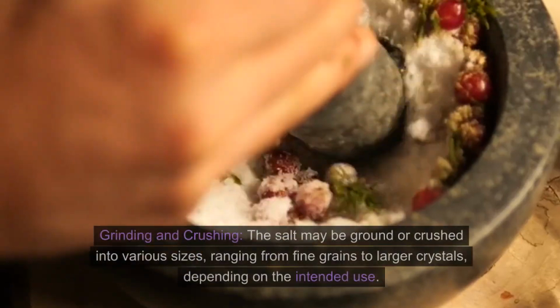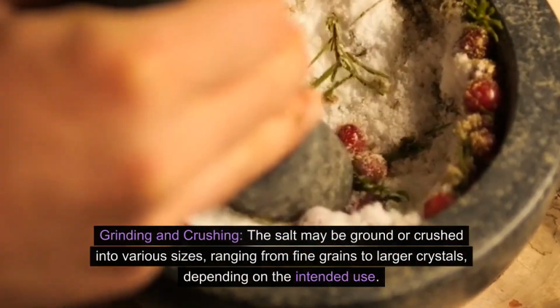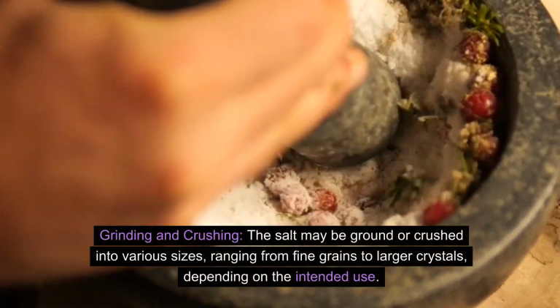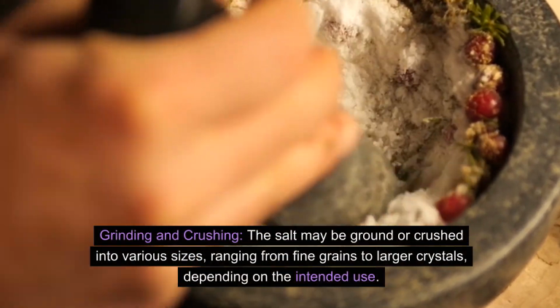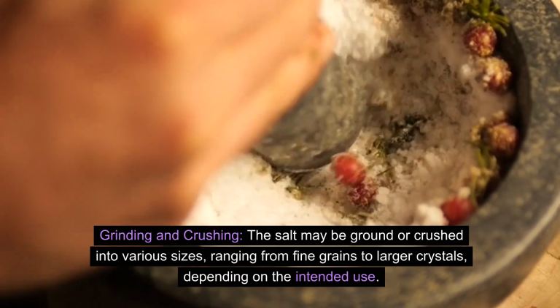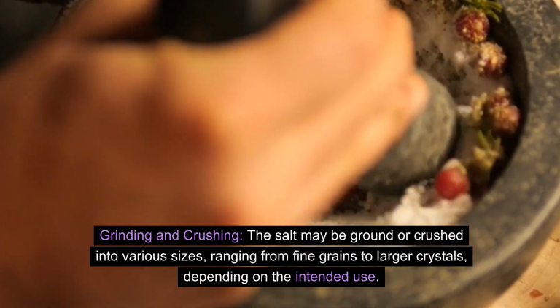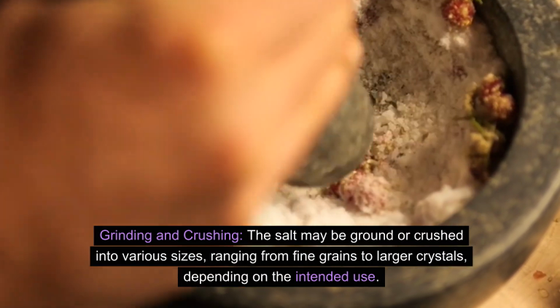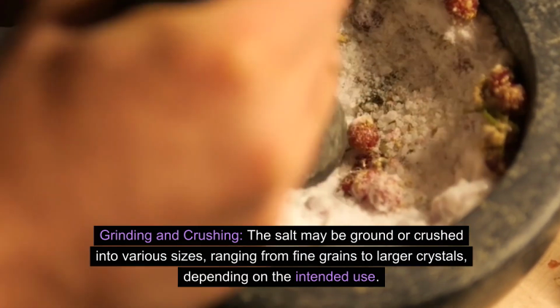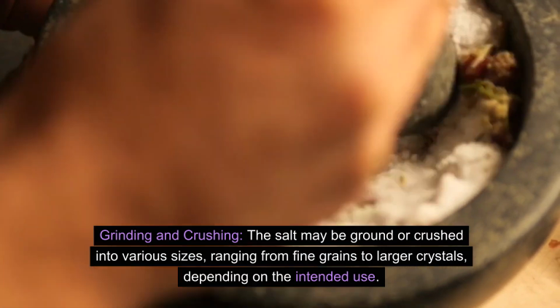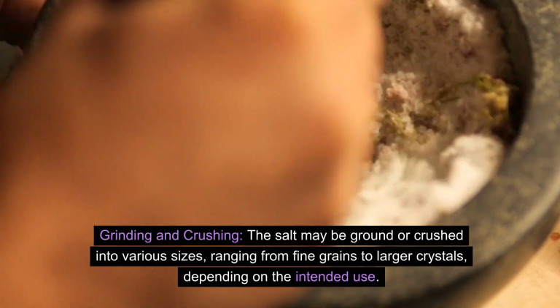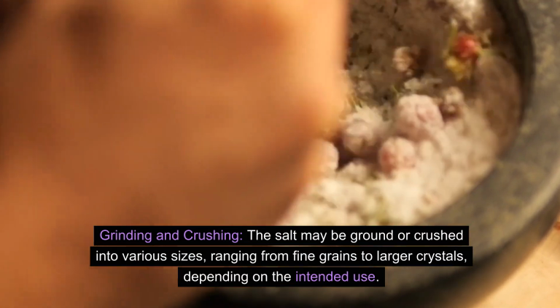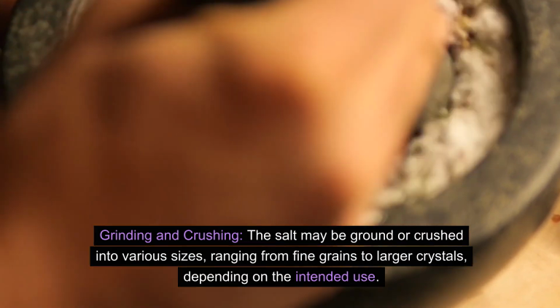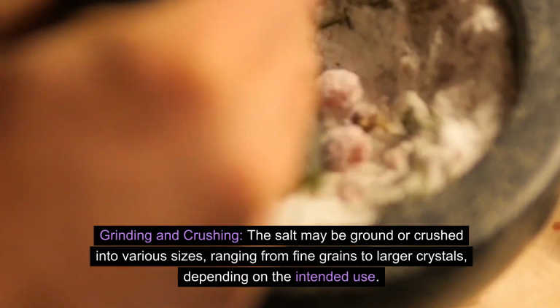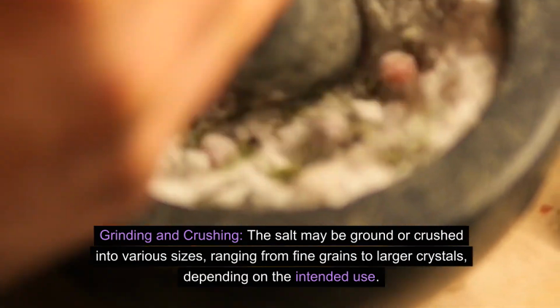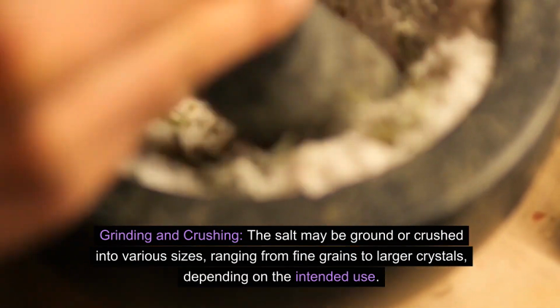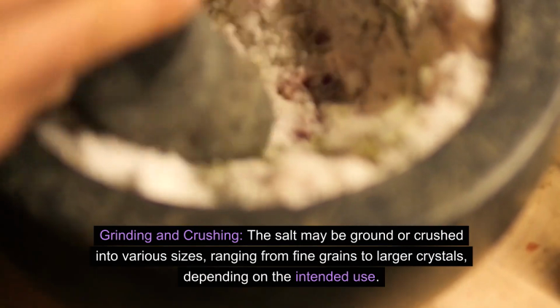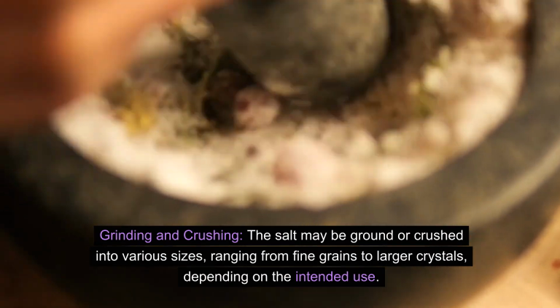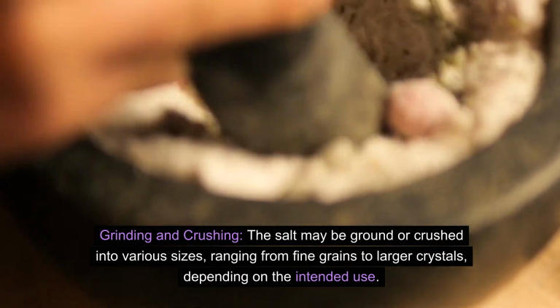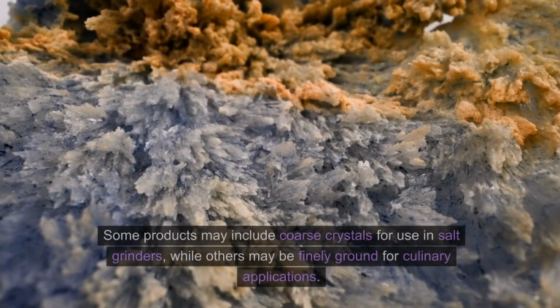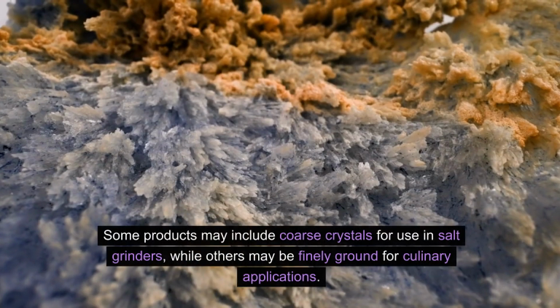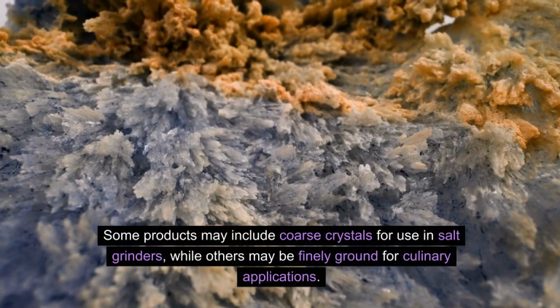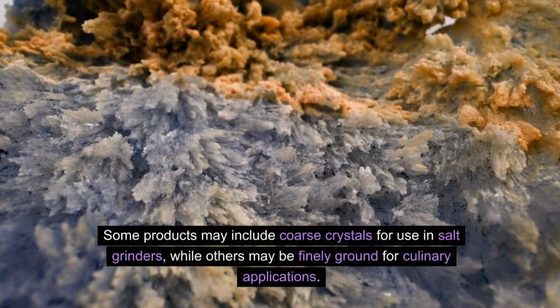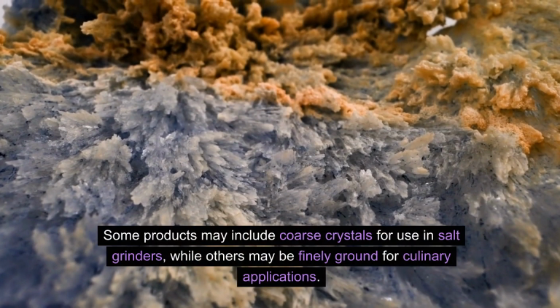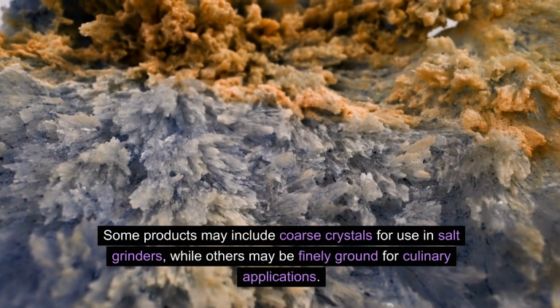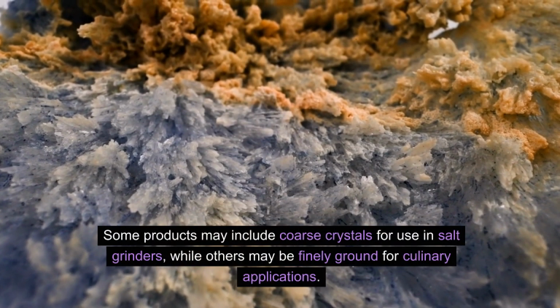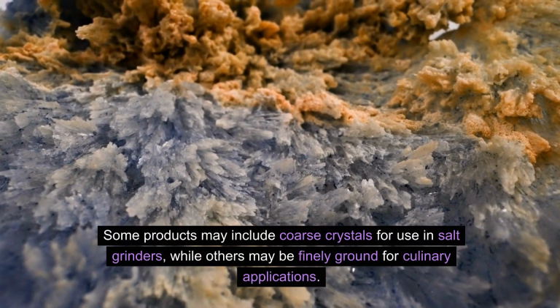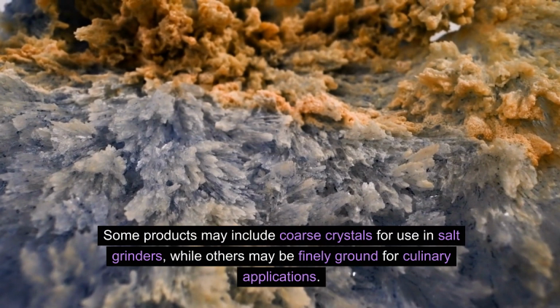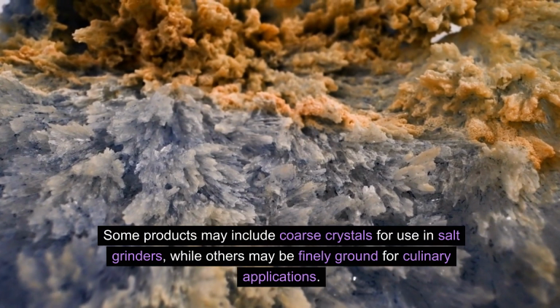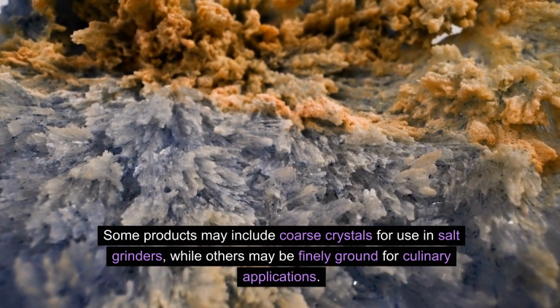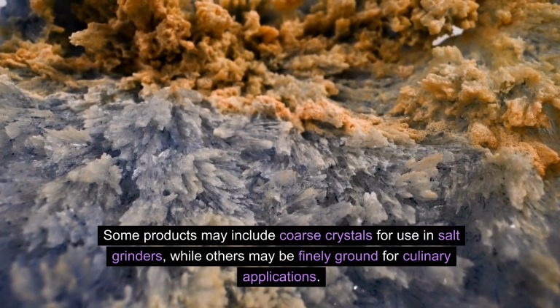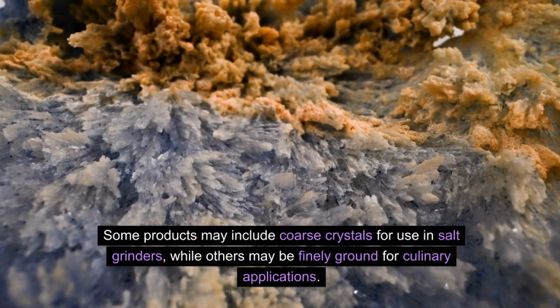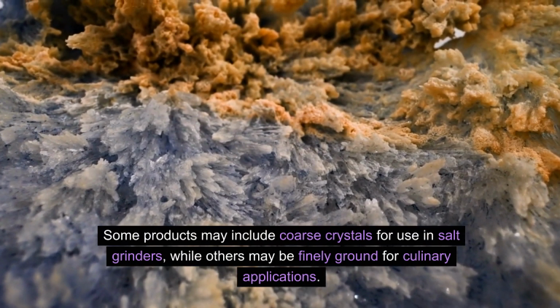Grinding and crushing: The salt may be ground or crushed into various sizes, ranging from fine grains to larger crystals, depending on the intended use. Some products may include coarse crystals for use in salt grinders, while others may be finely ground for culinary applications.